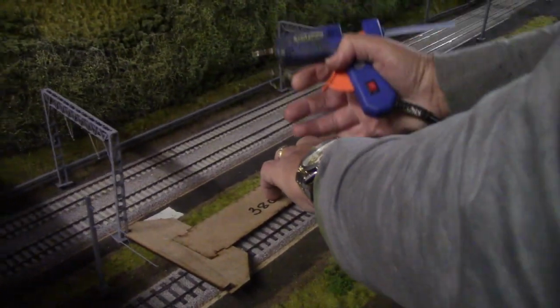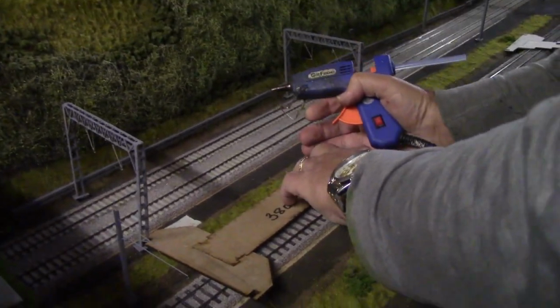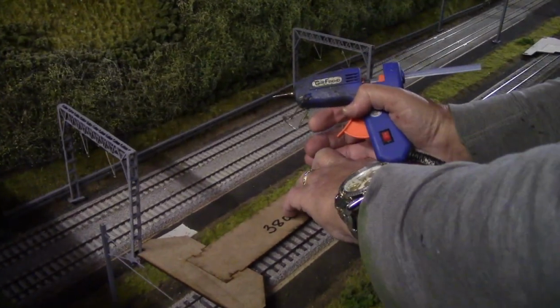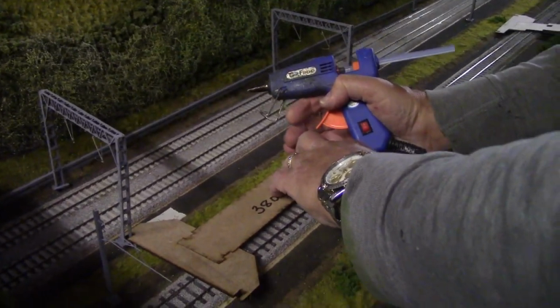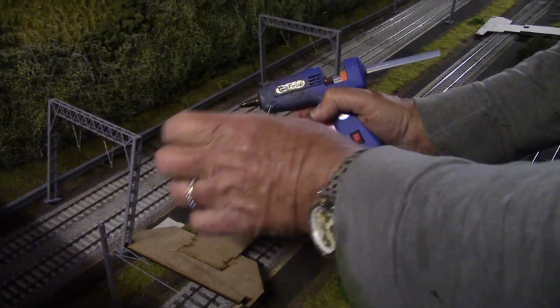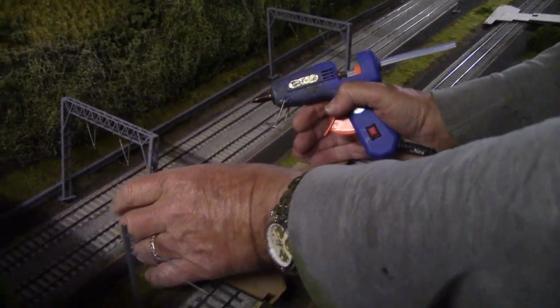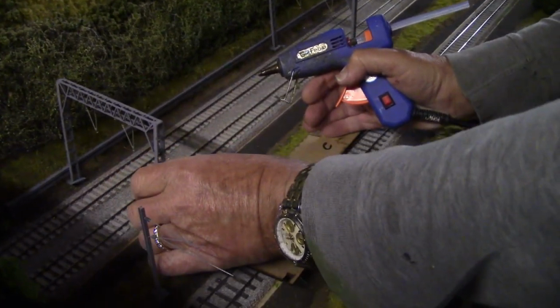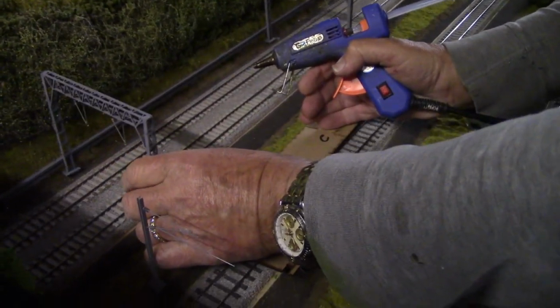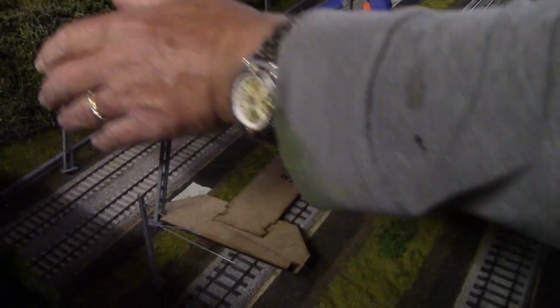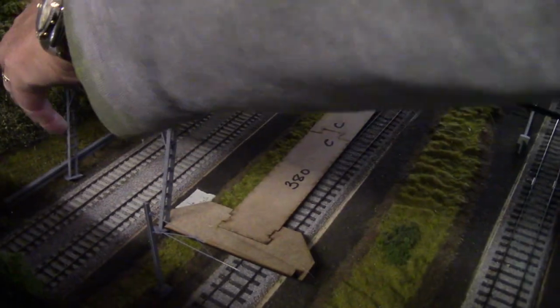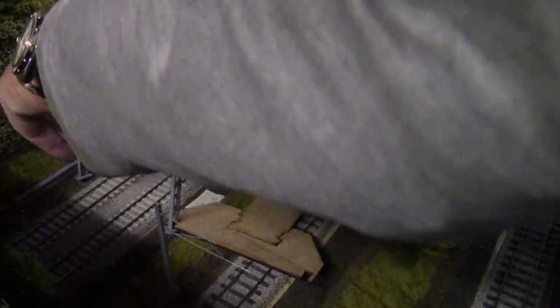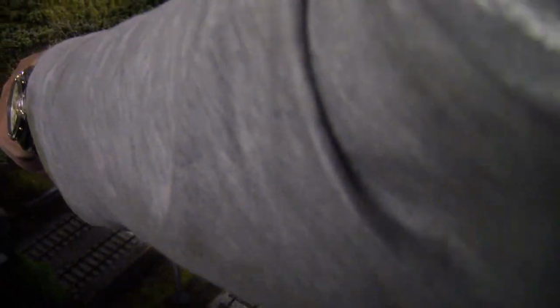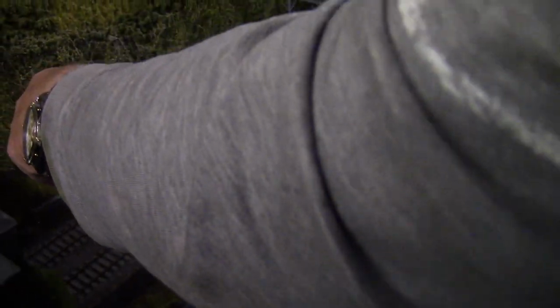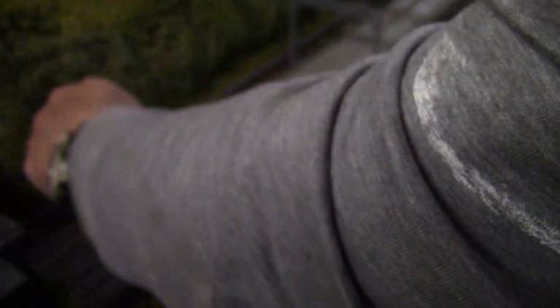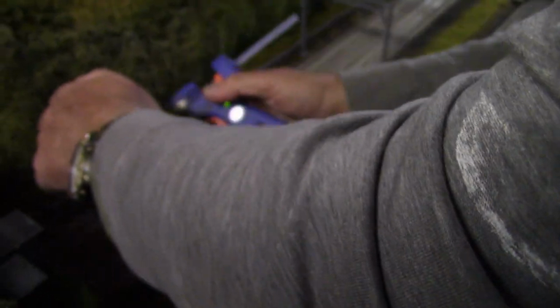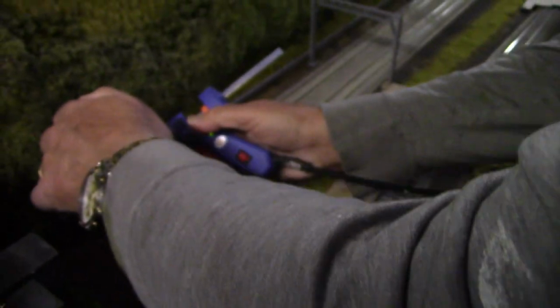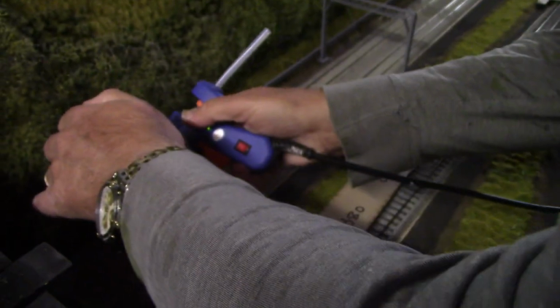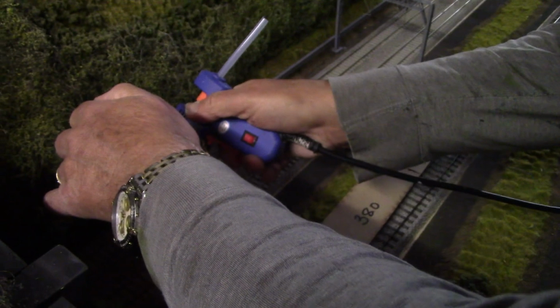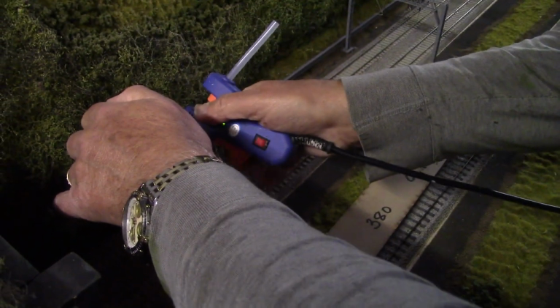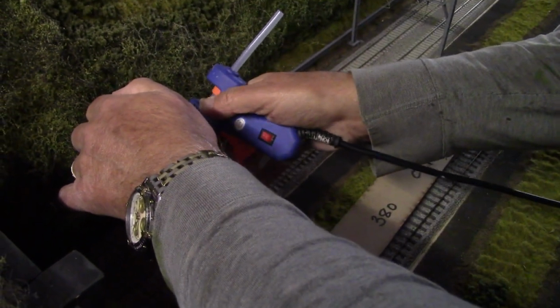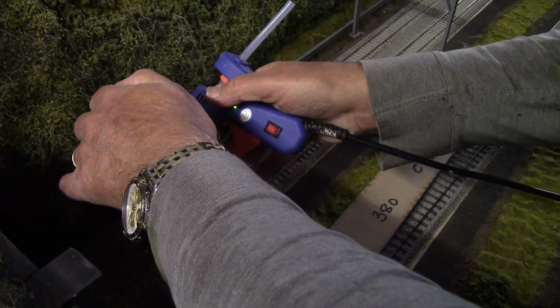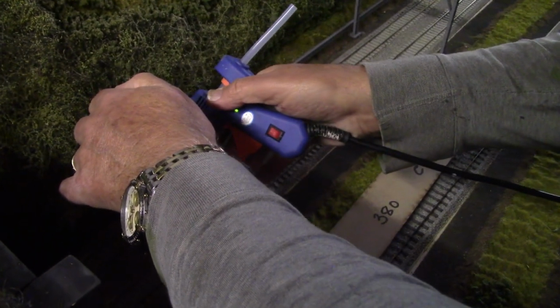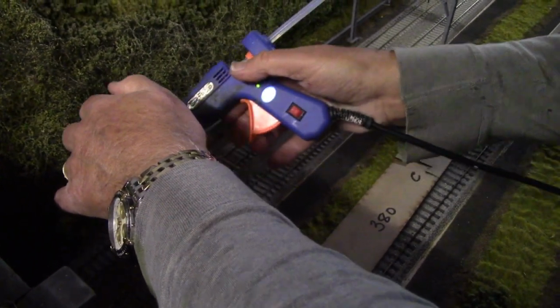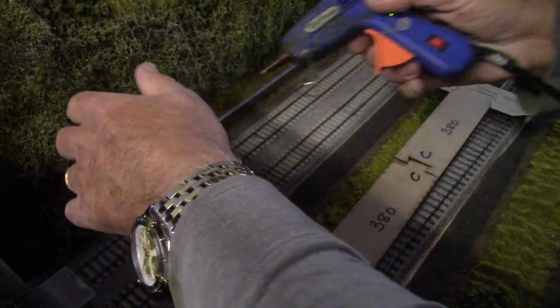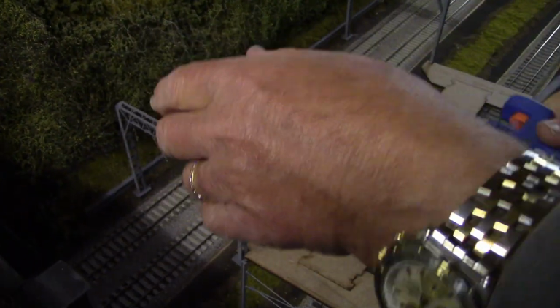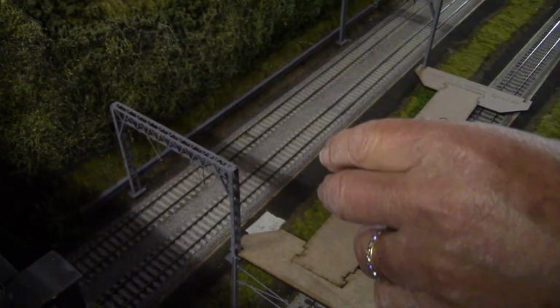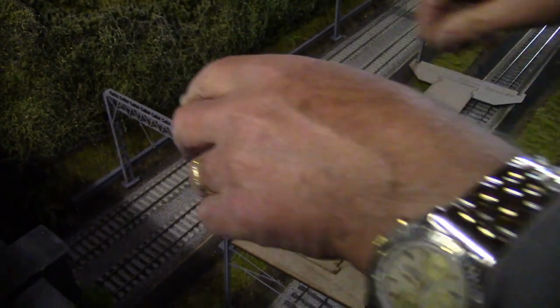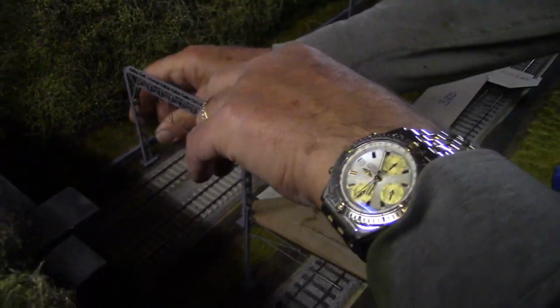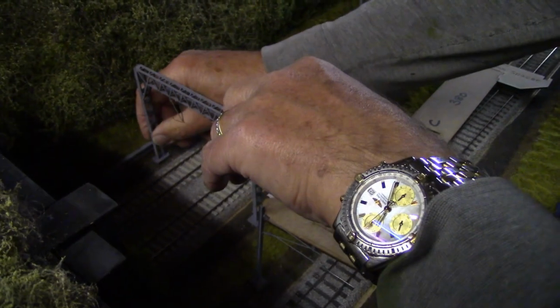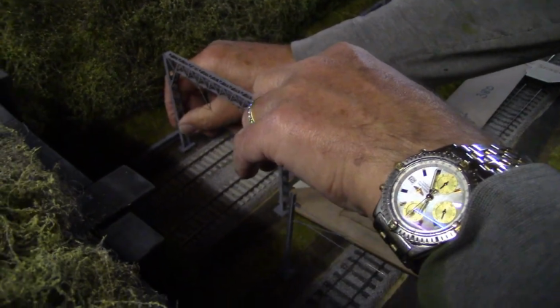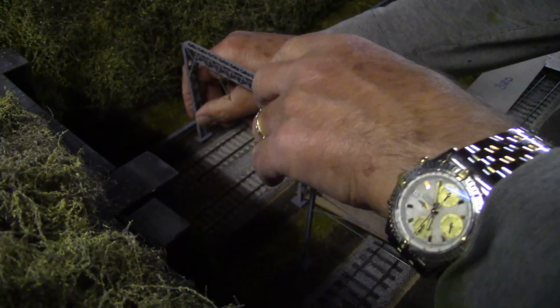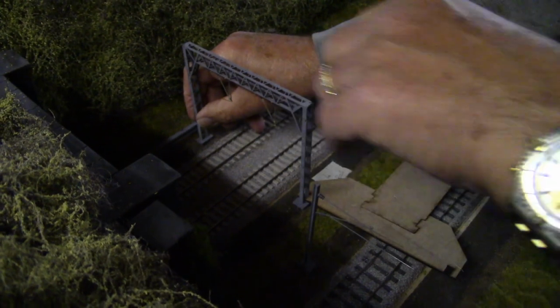Now because we're up to the tunnel, we use a different gauge. We're using the 380mm now, and then we put a 500mm that goes into the tunnel, and that gives us the tension.